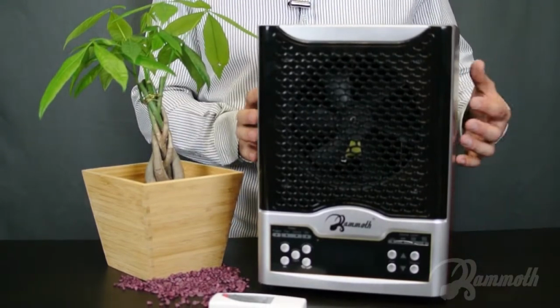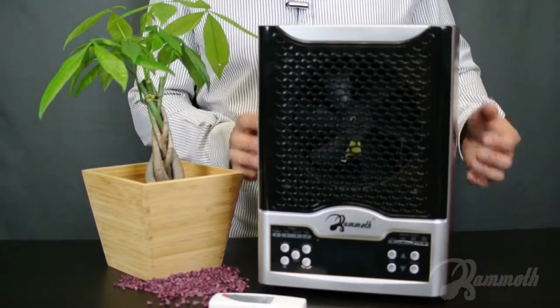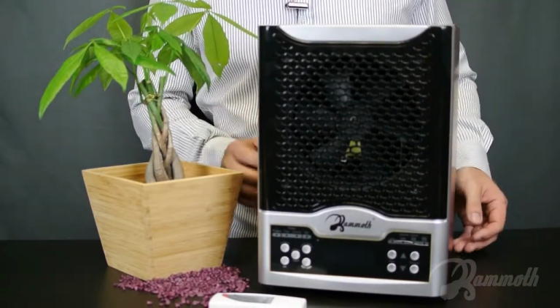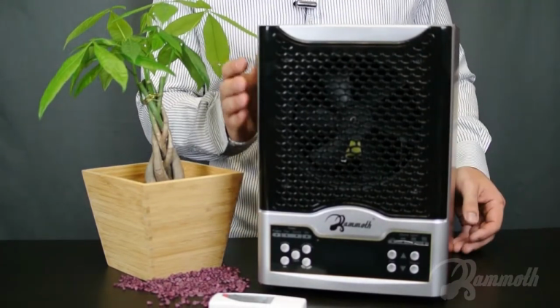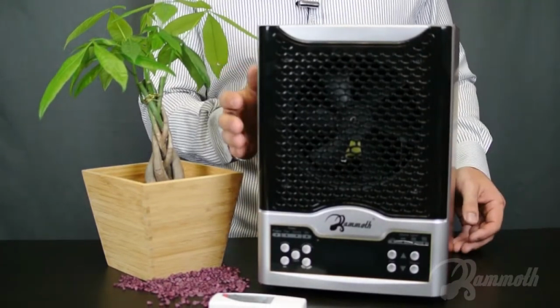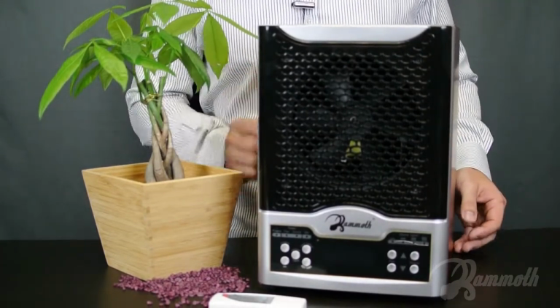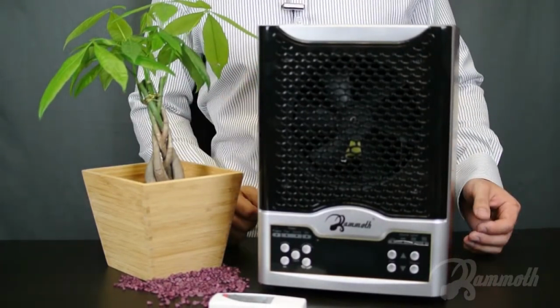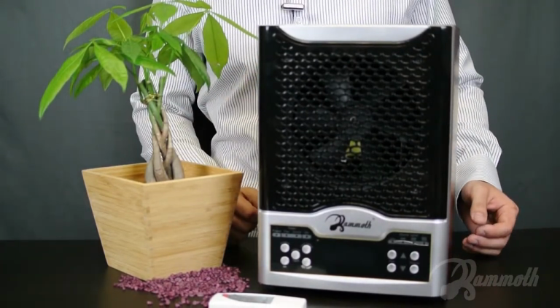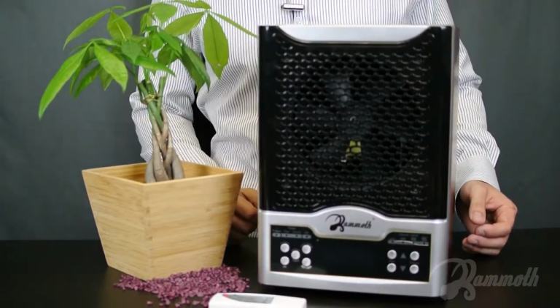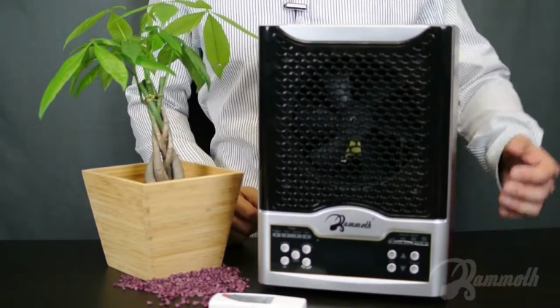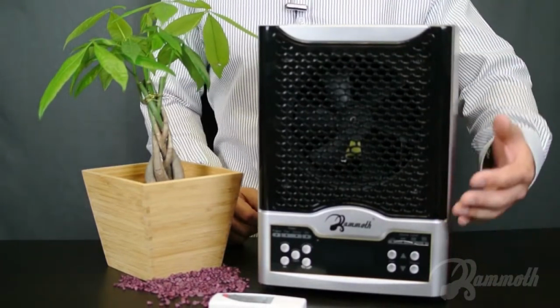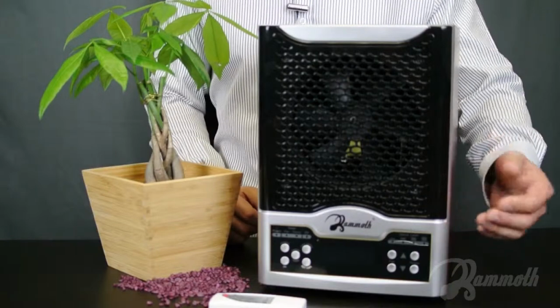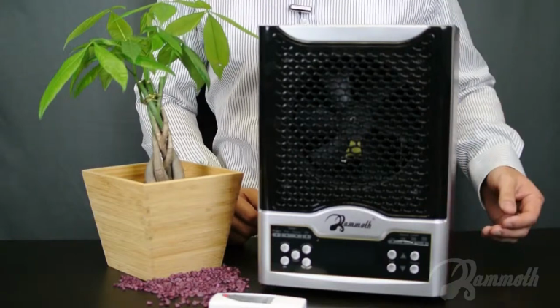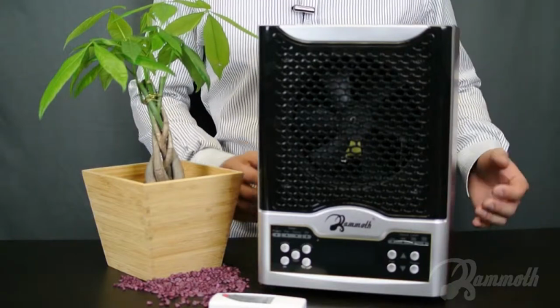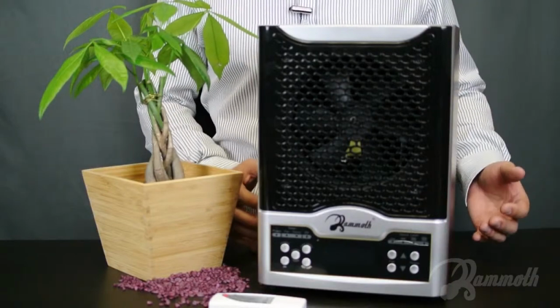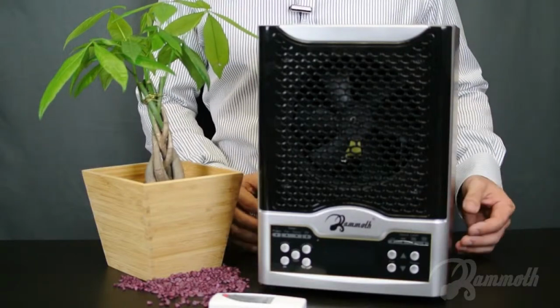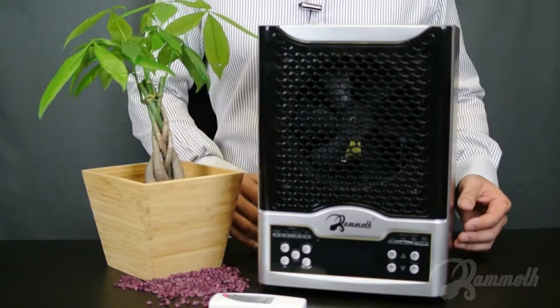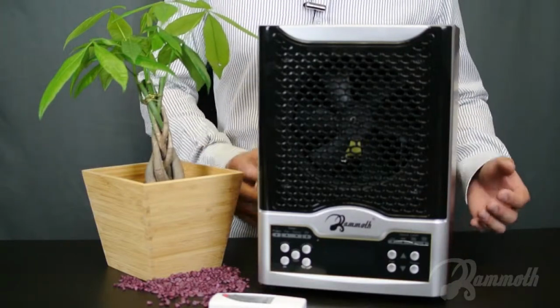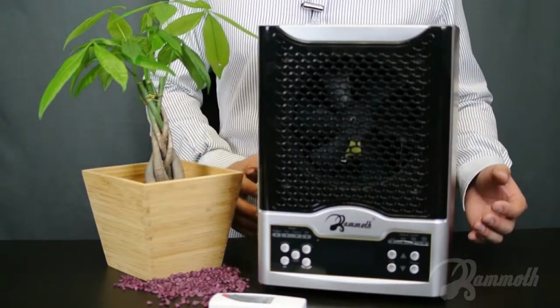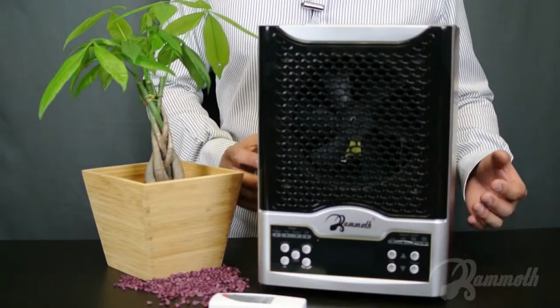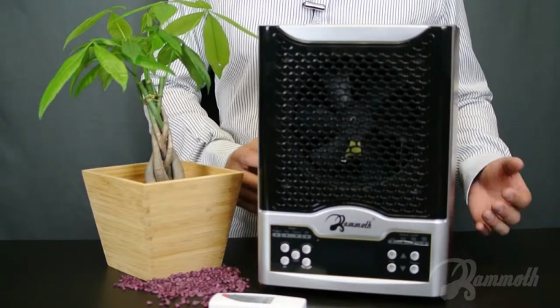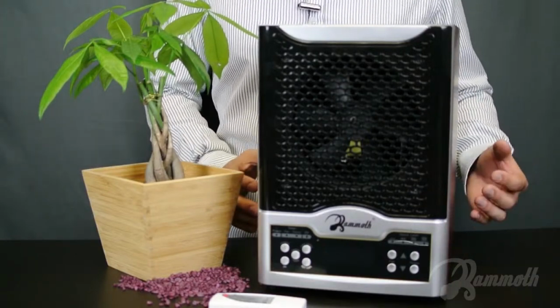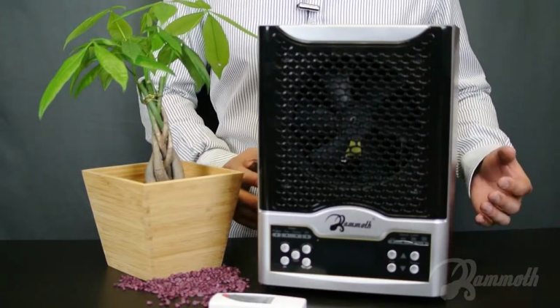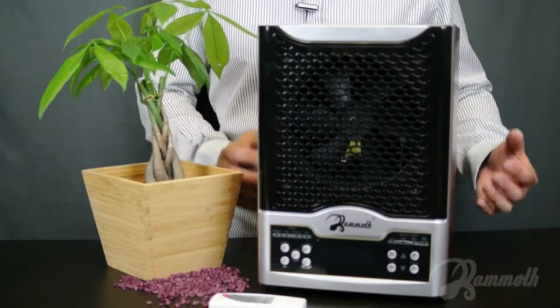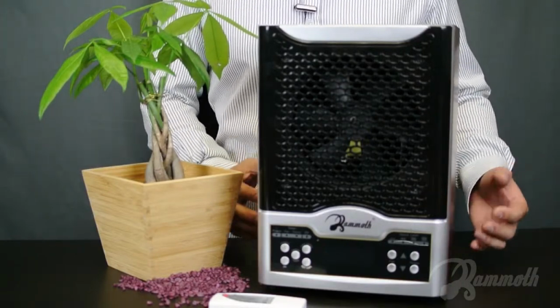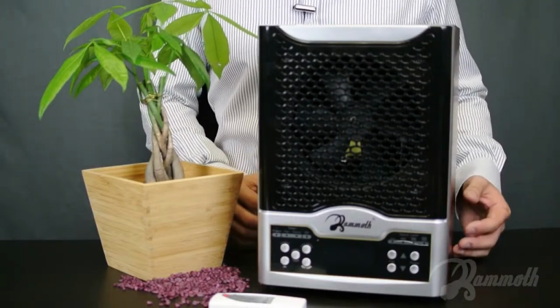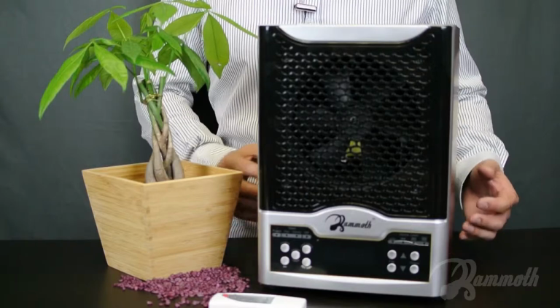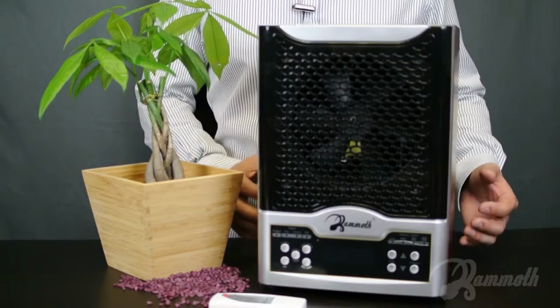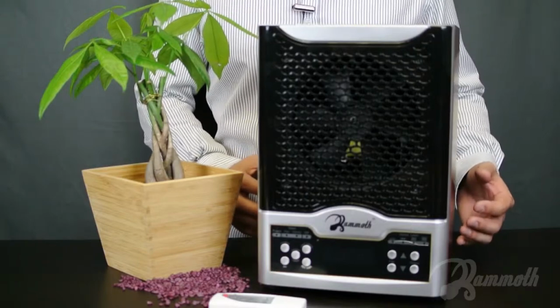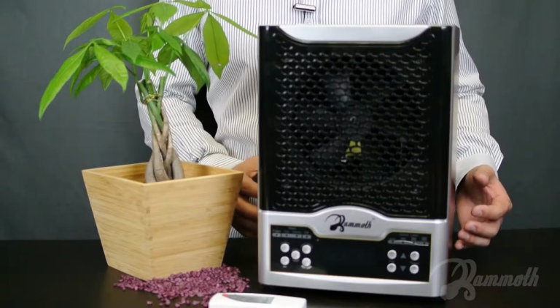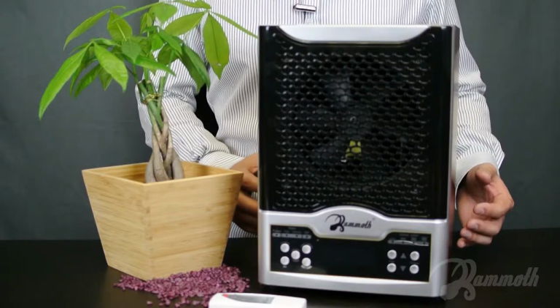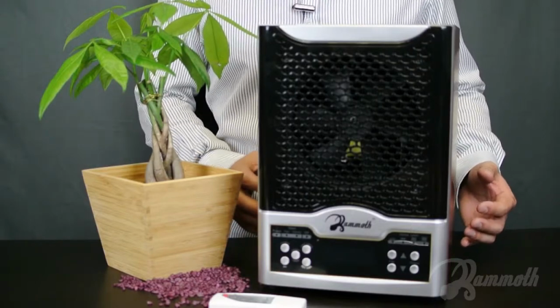For this unit itself, it has a 2100 RPM fan. It has multiple adjustable fan speeds. It has a separate ozone on-off feature with different settings, as well as a UV lamp with the unit.